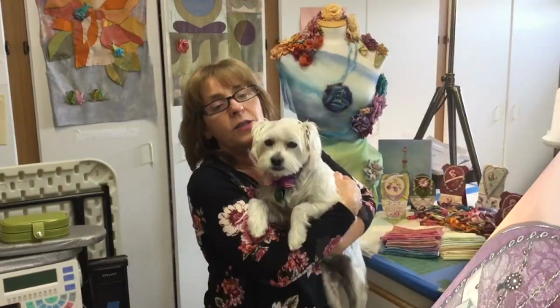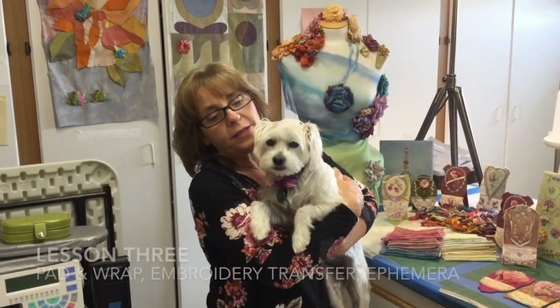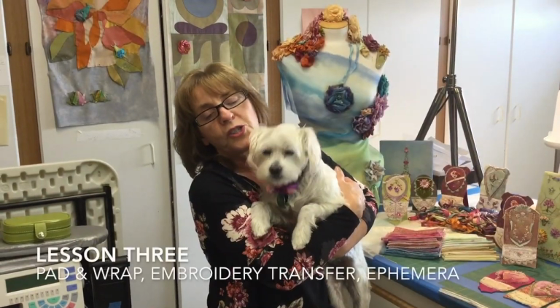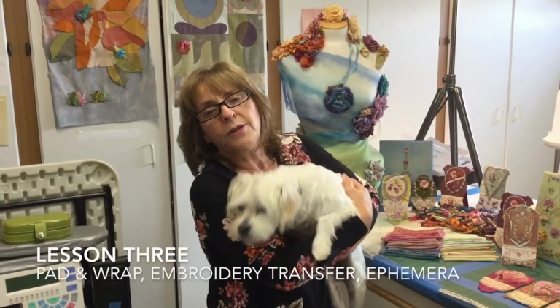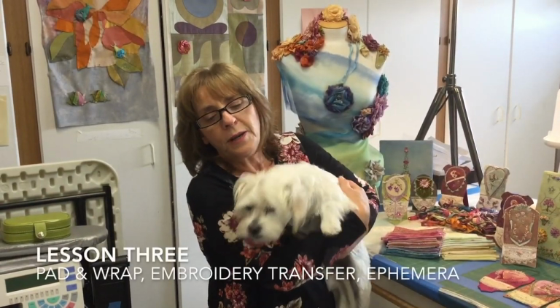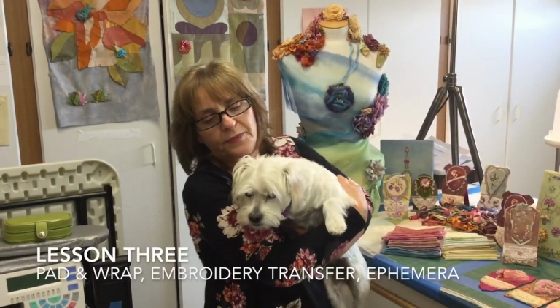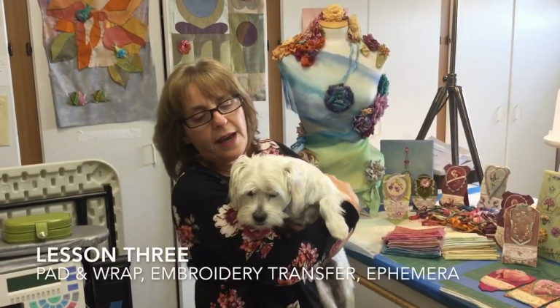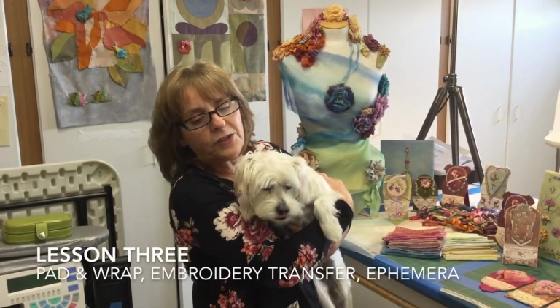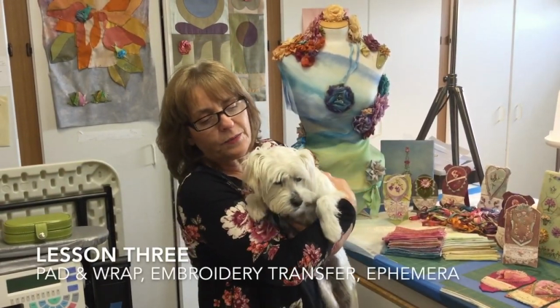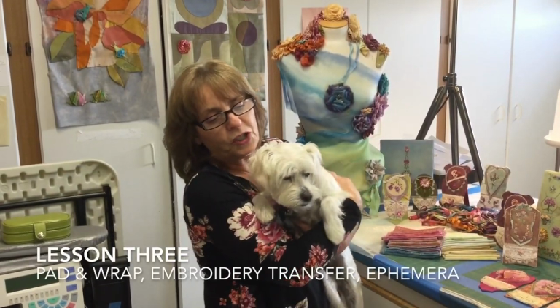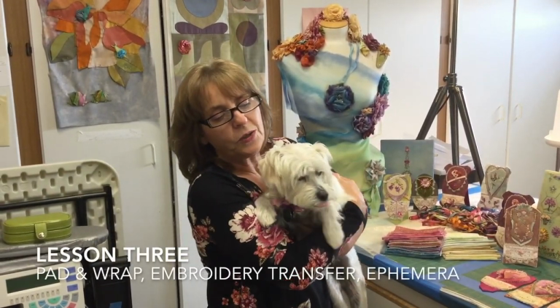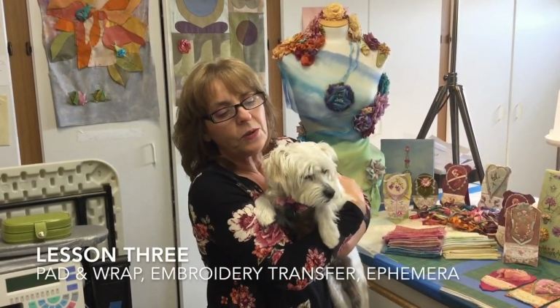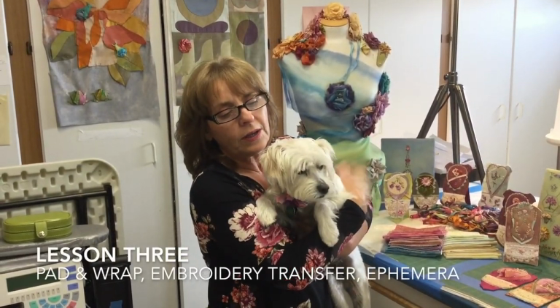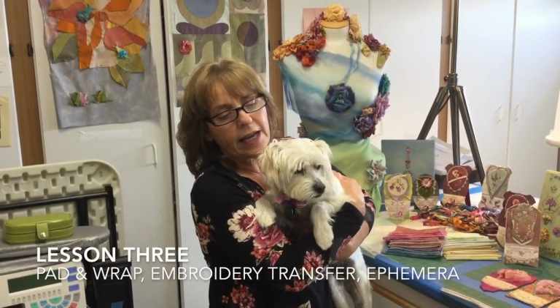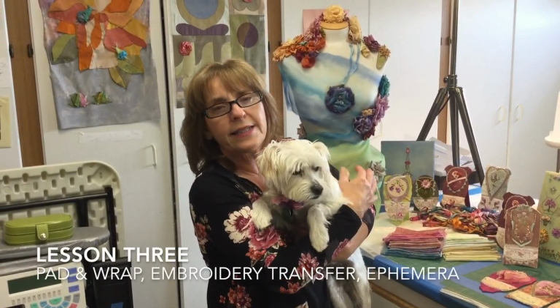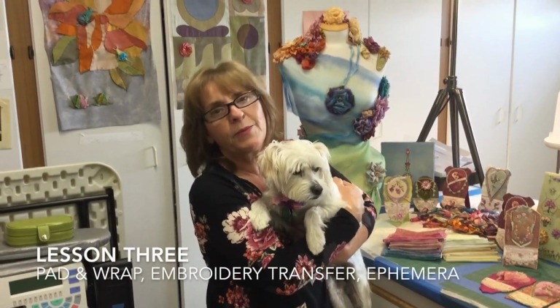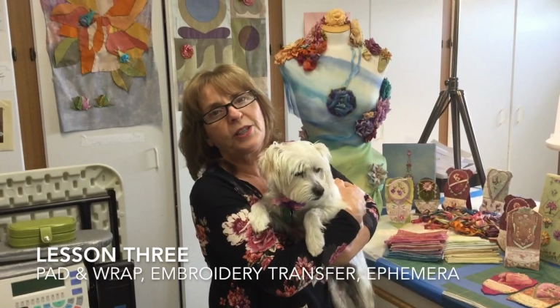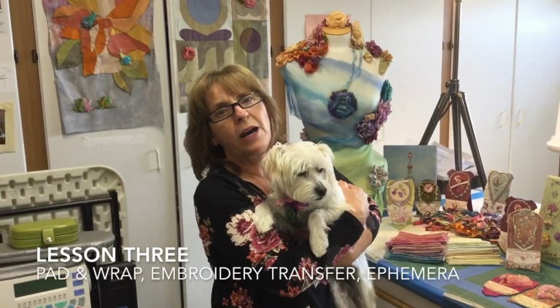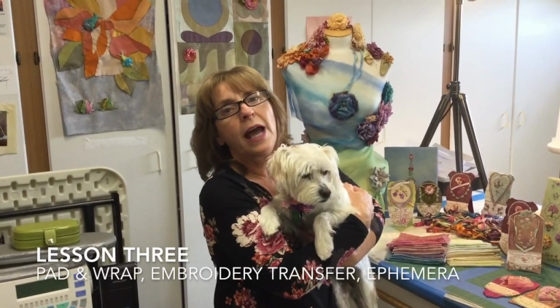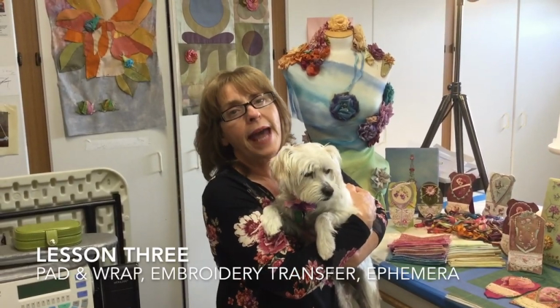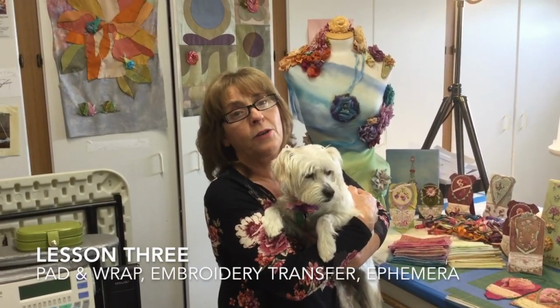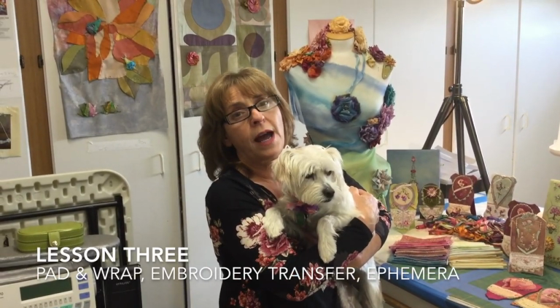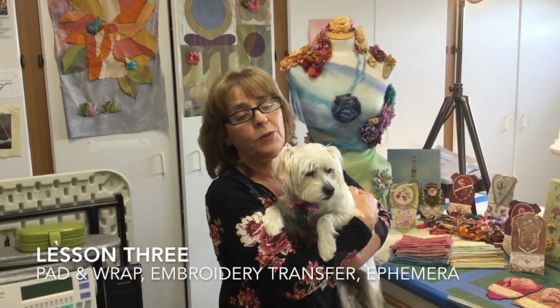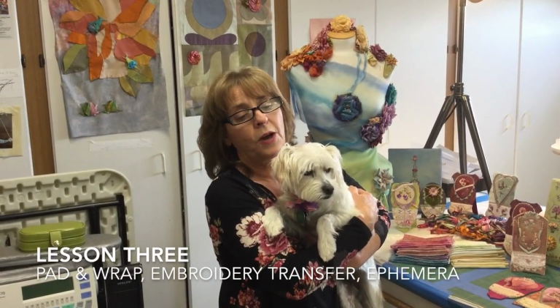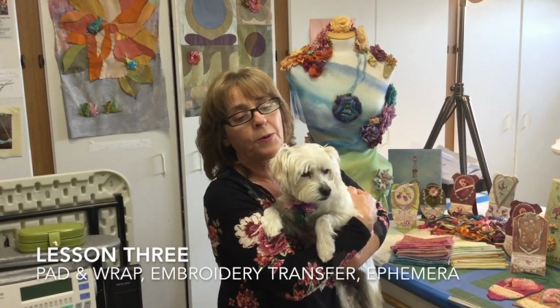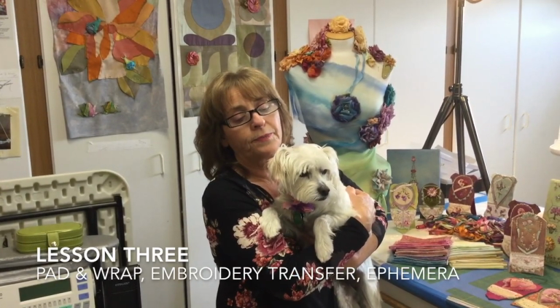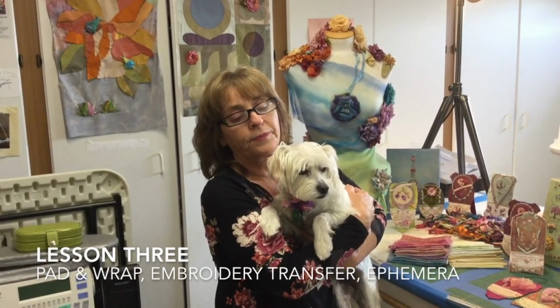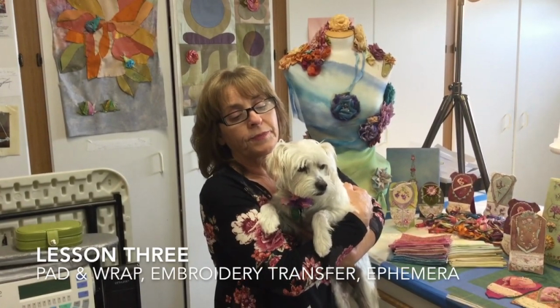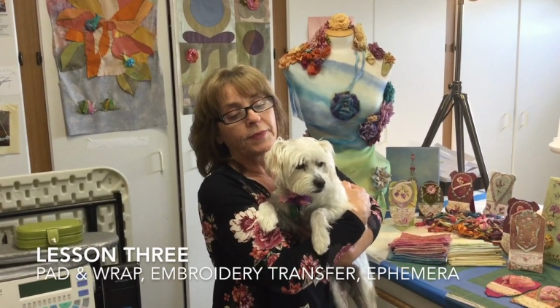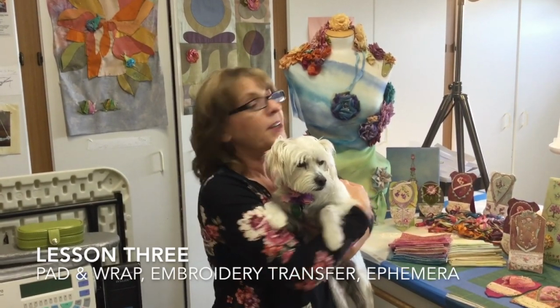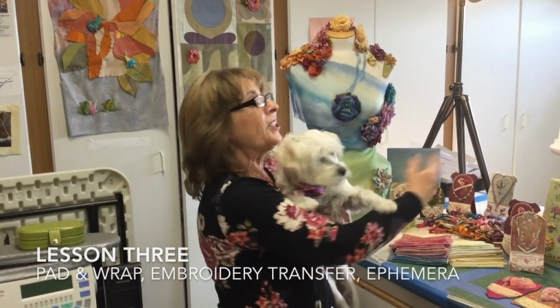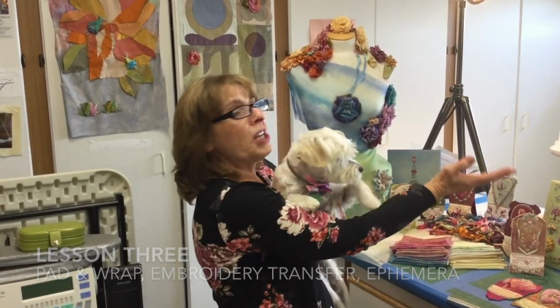This is Jude, and Jude said it's time to learn about pad and wrap. Look at my studio!